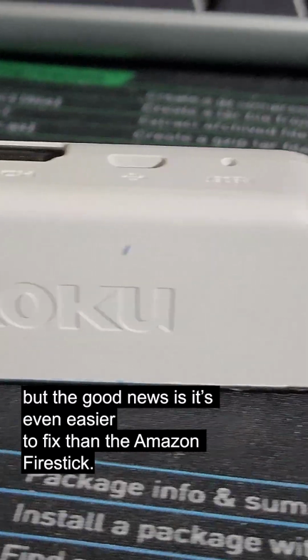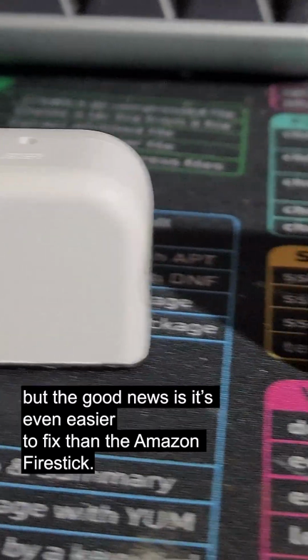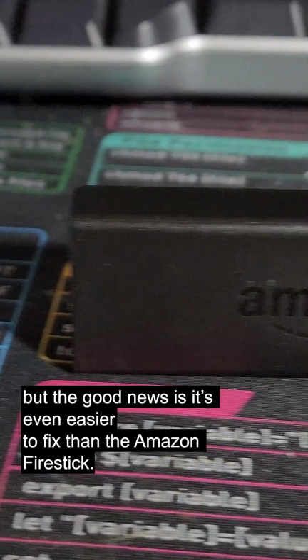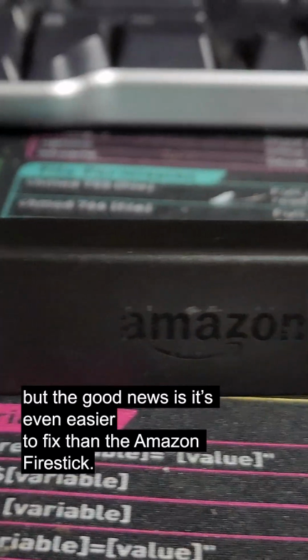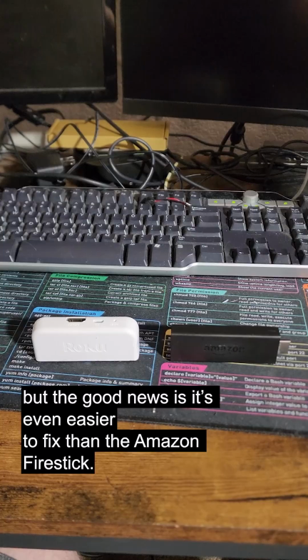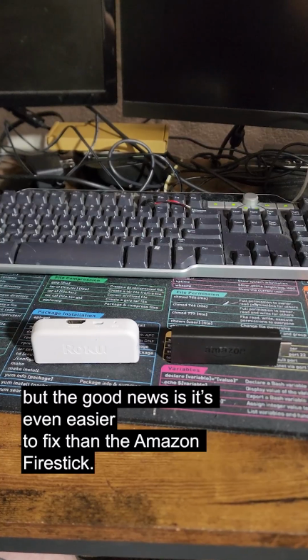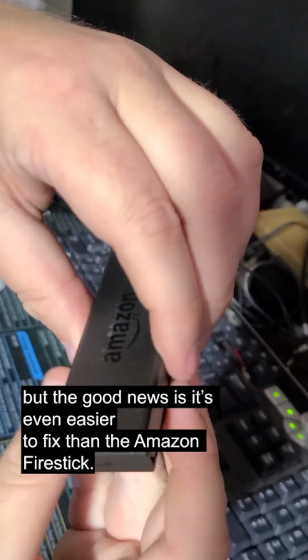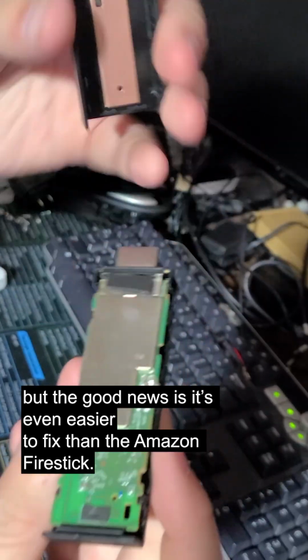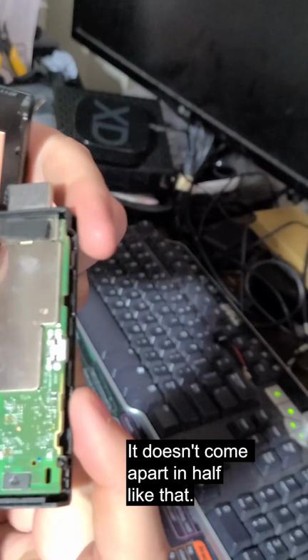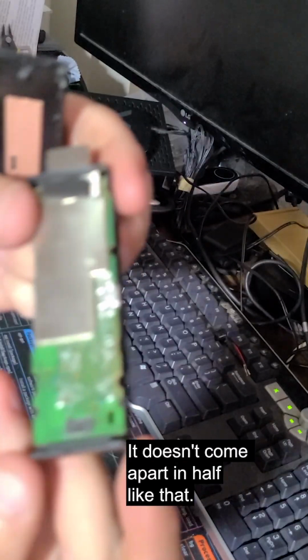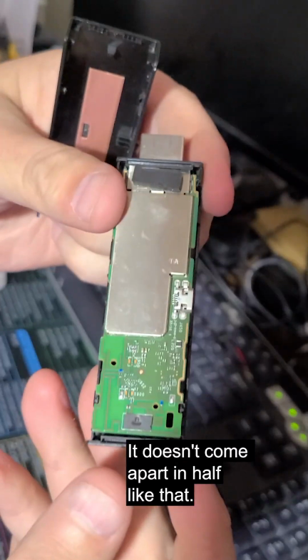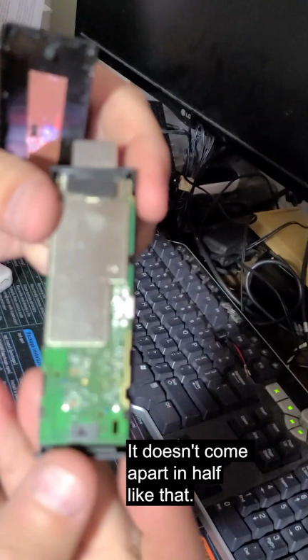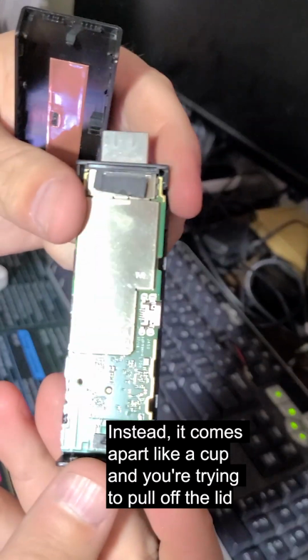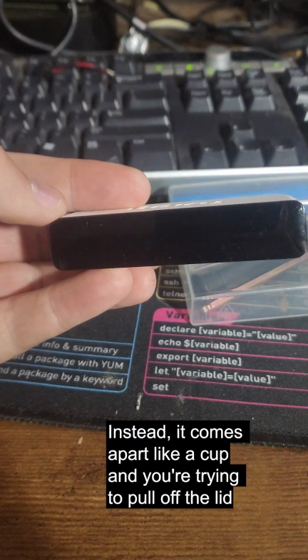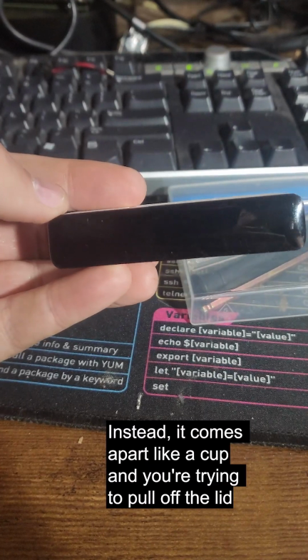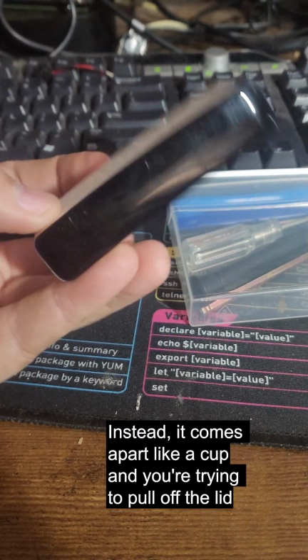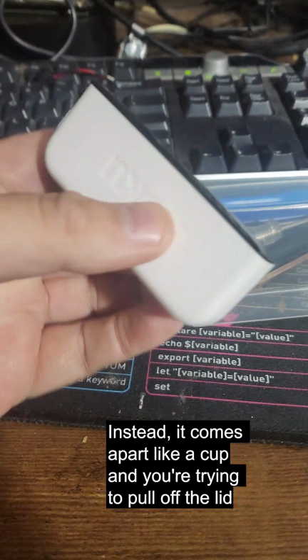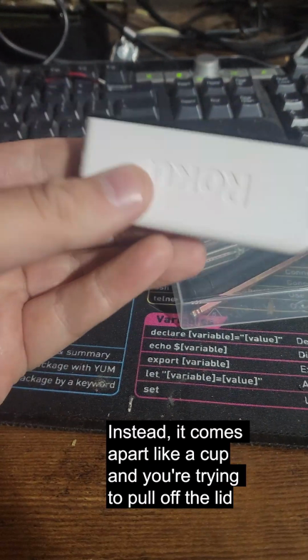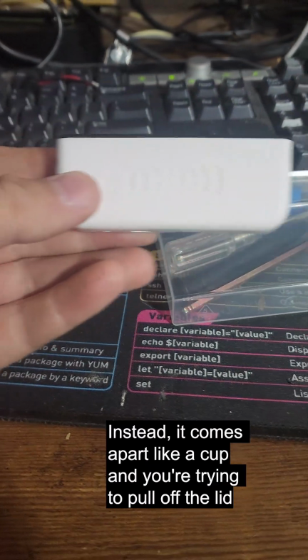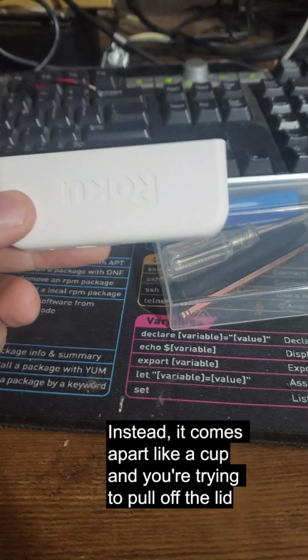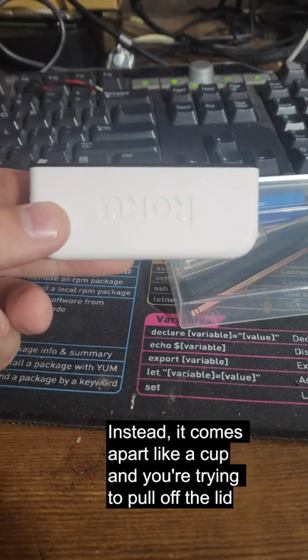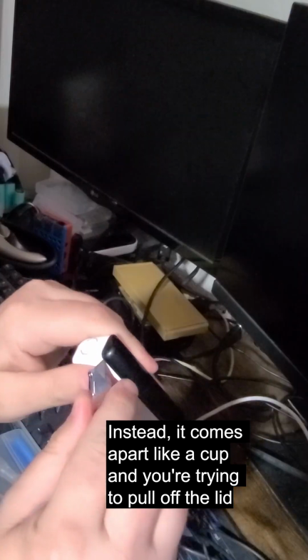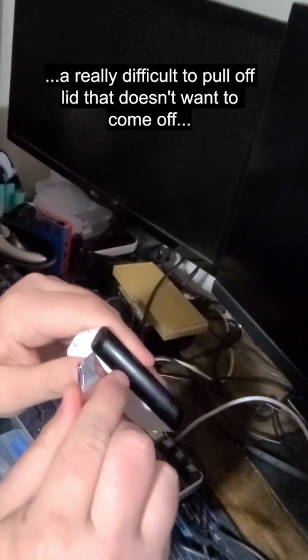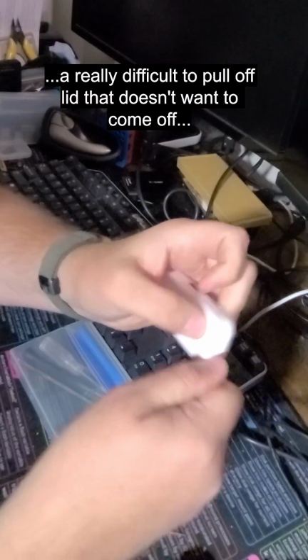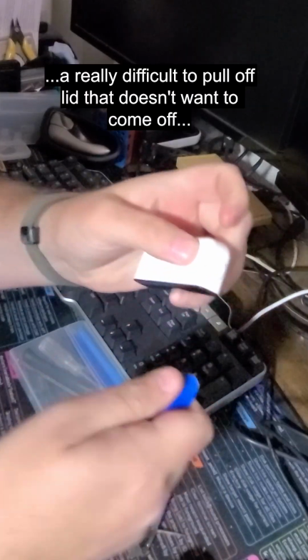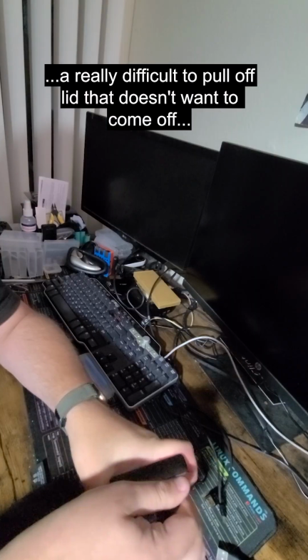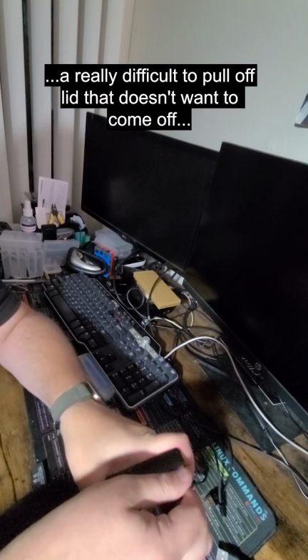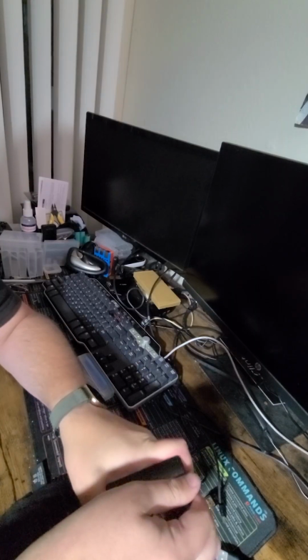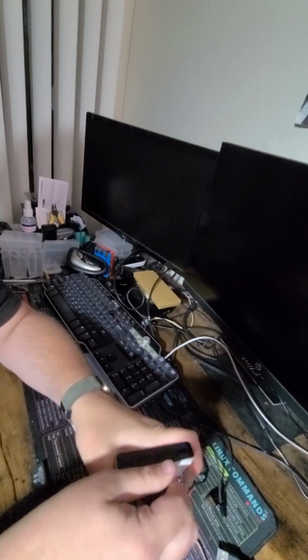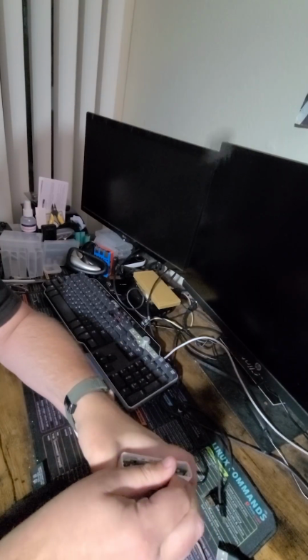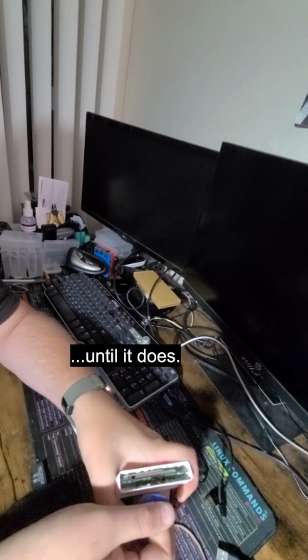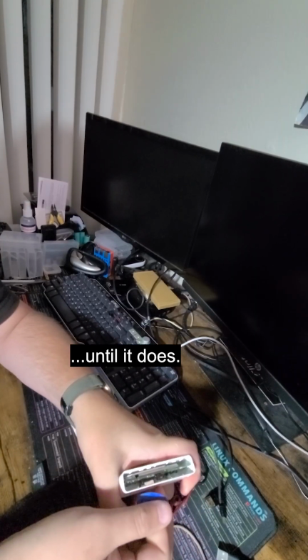The good news is it's even easier to fix than the Amazon Fire Stick. It doesn't come apart in half like that. Instead, it comes apart like a cup where you're trying to pull off the lid — a really difficult to pull off lid that doesn't want to come off. Until it does.